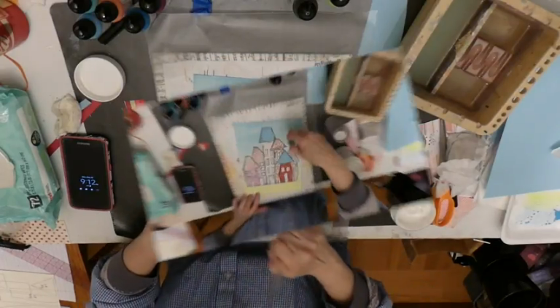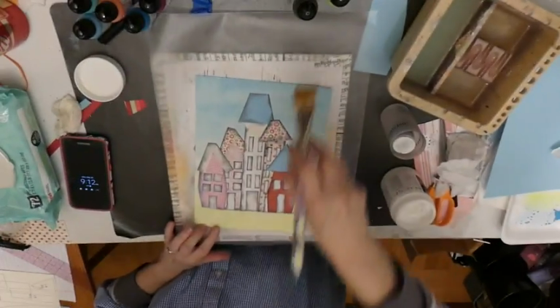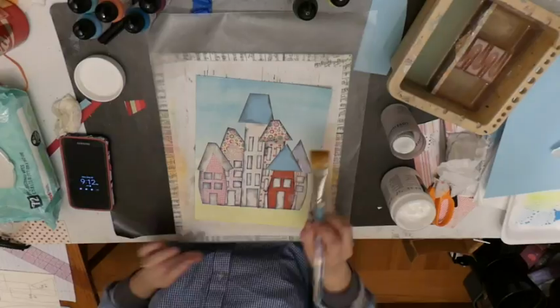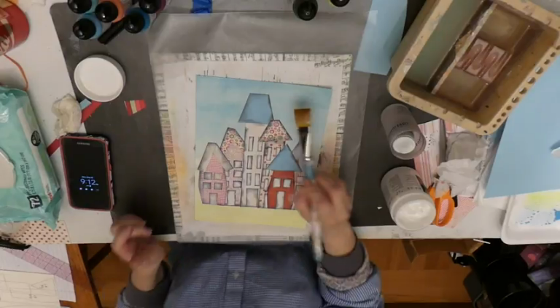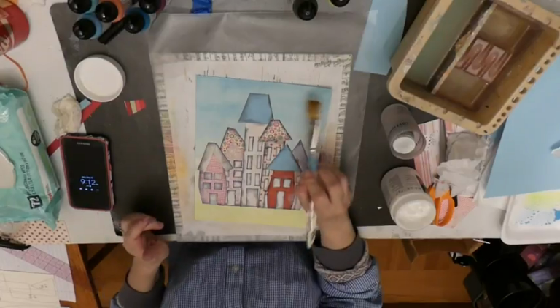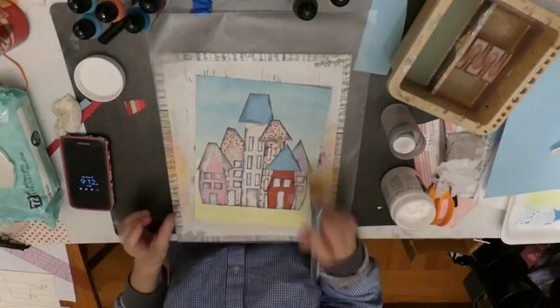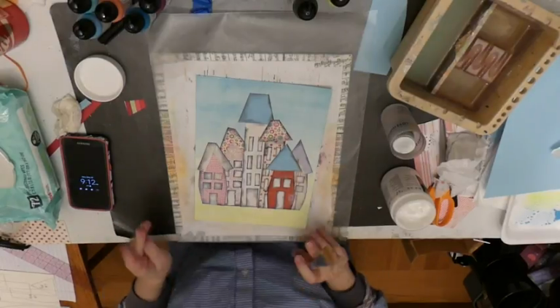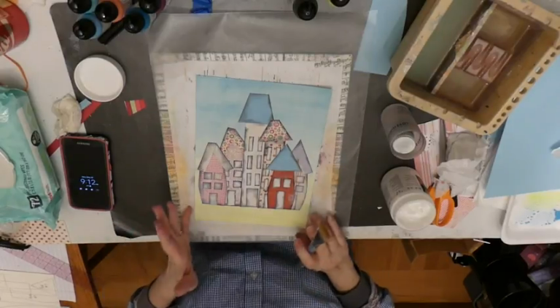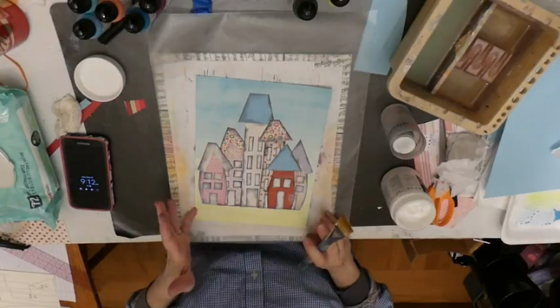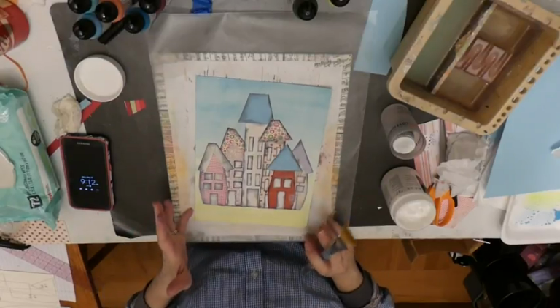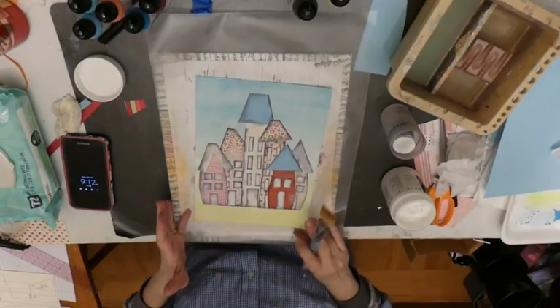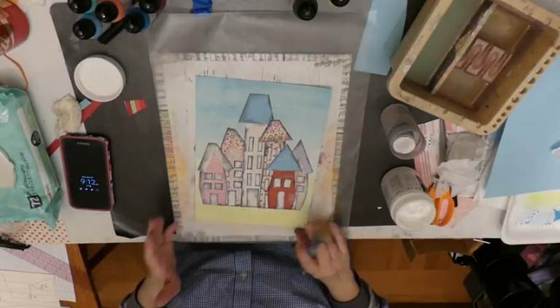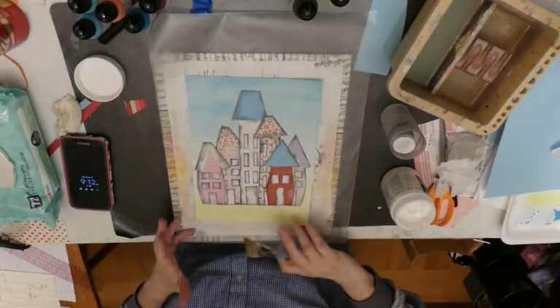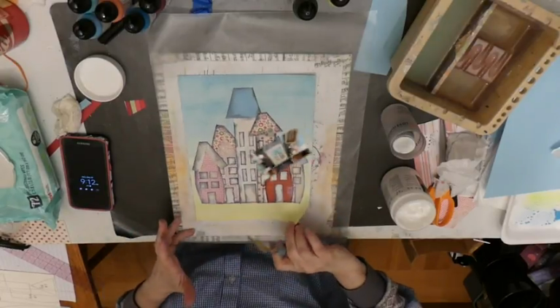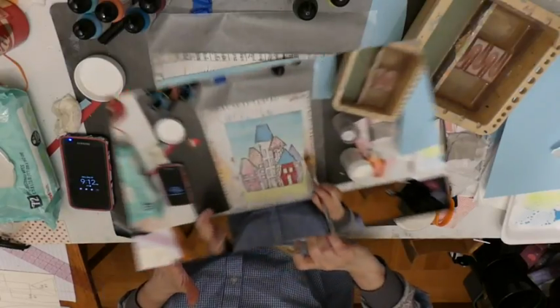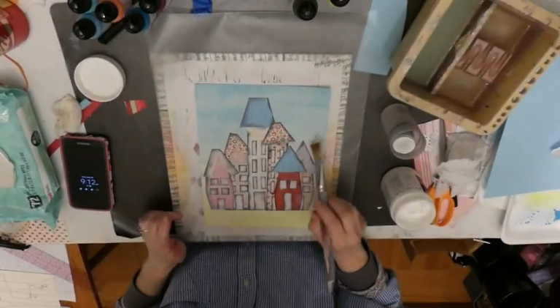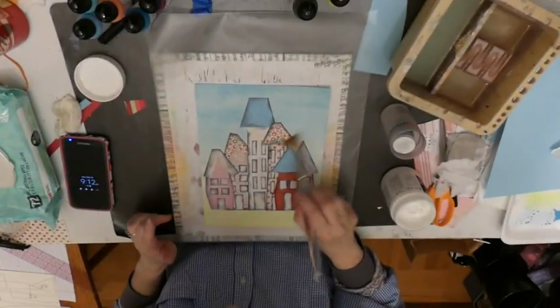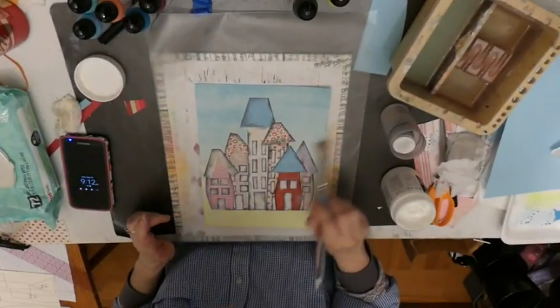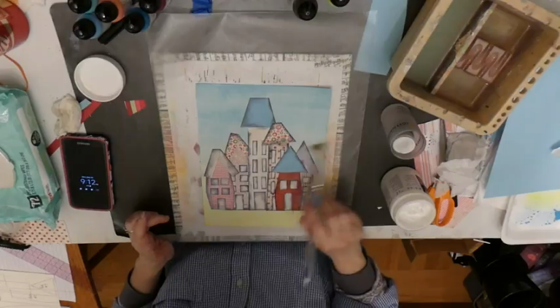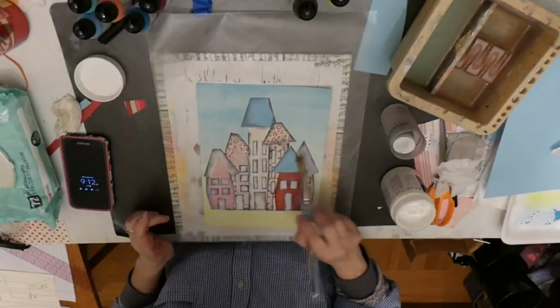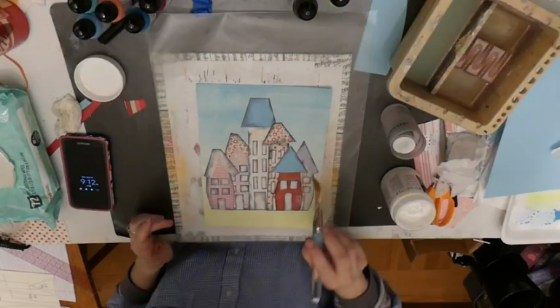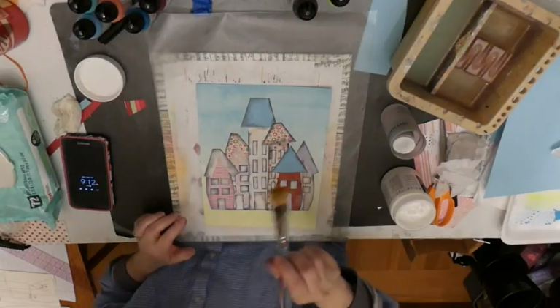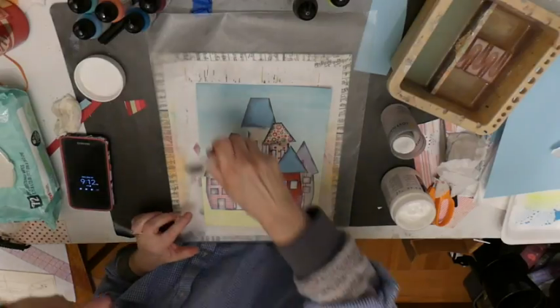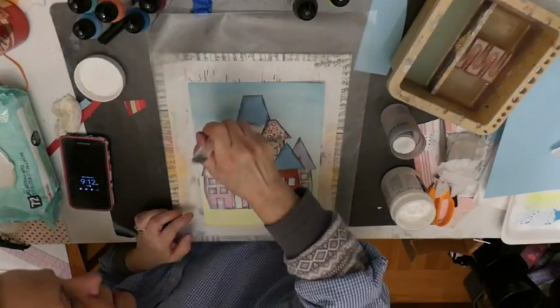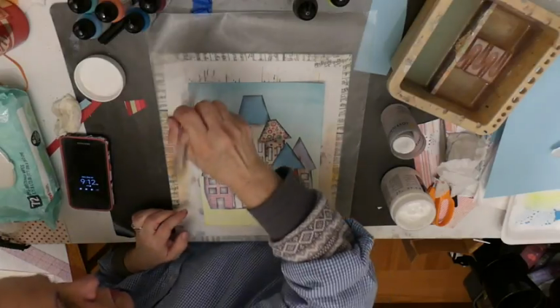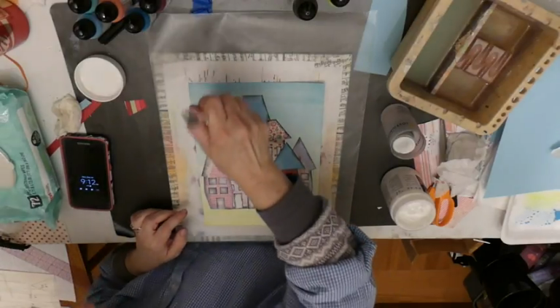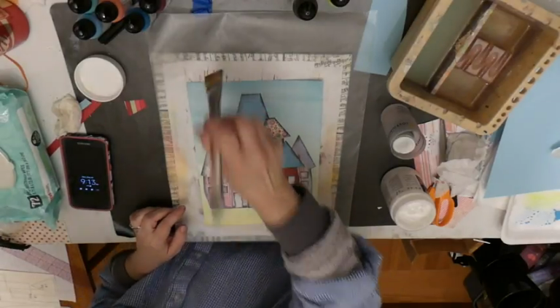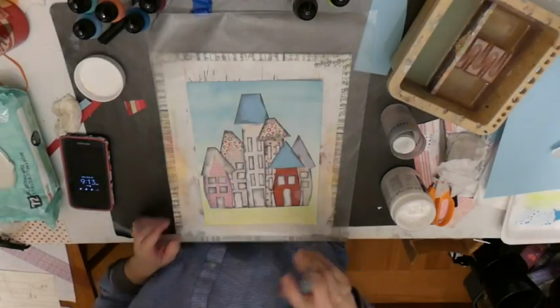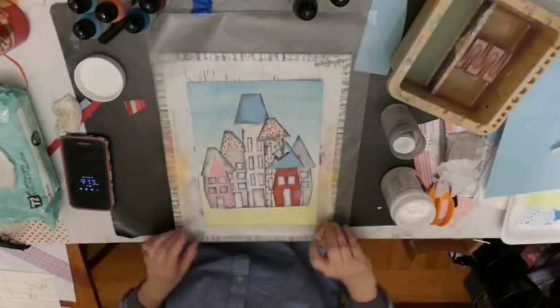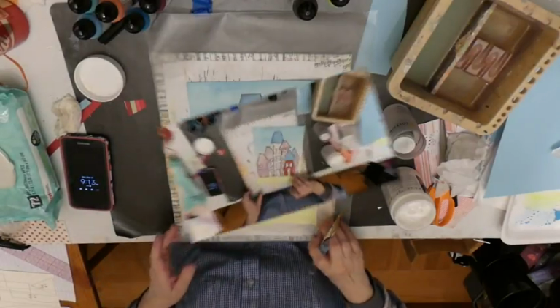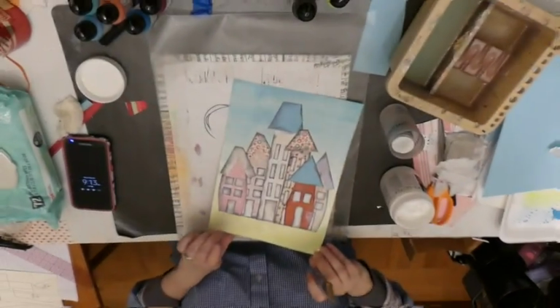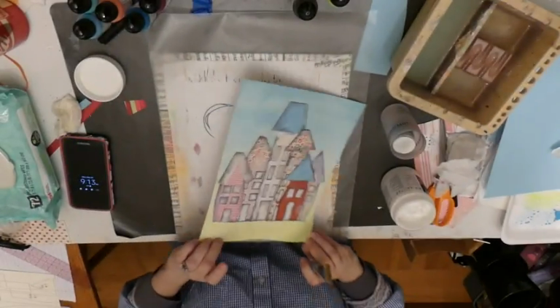I'm thinking of putting cute little clouds in the sky. So this will dry and you can move it along if you want with your heat gun.